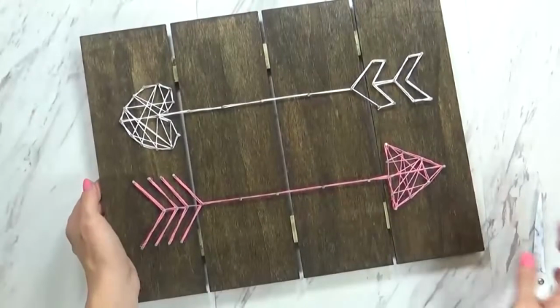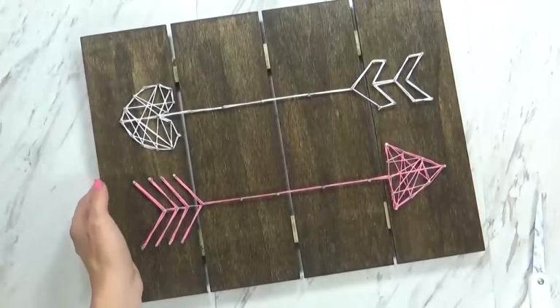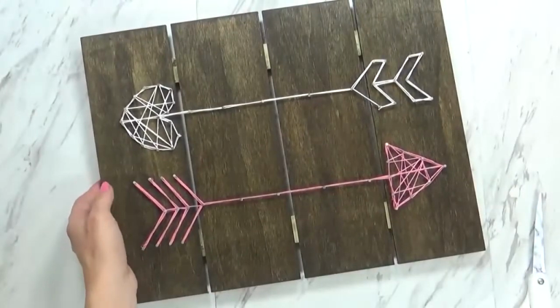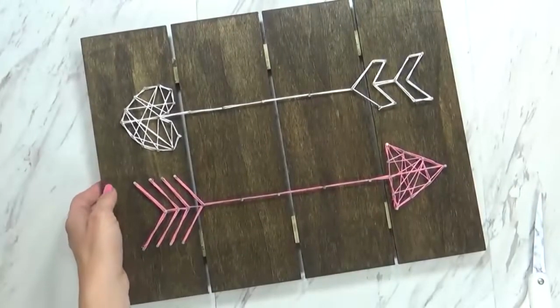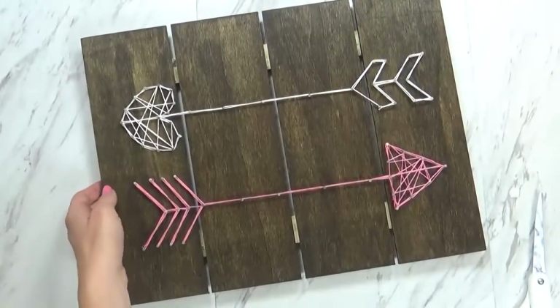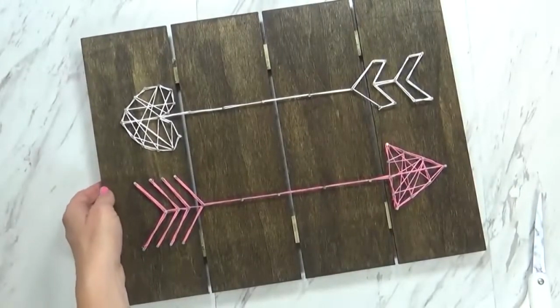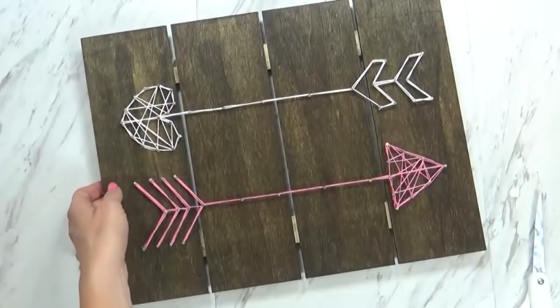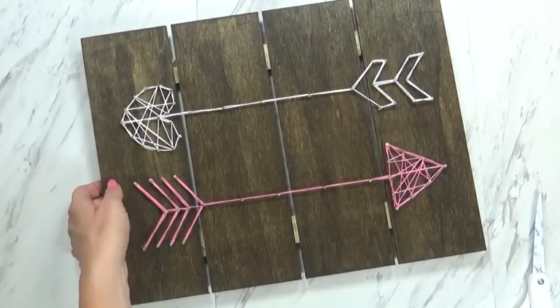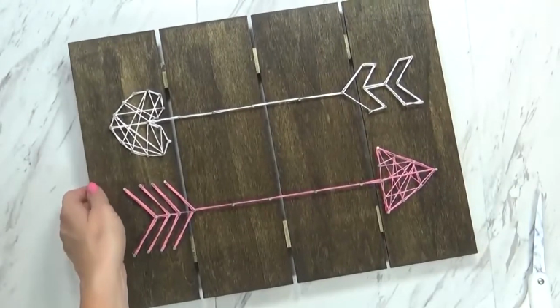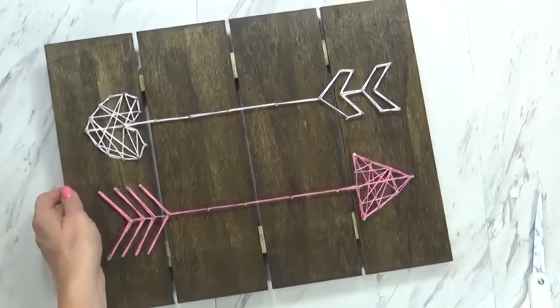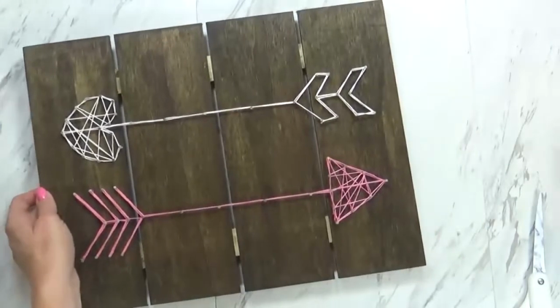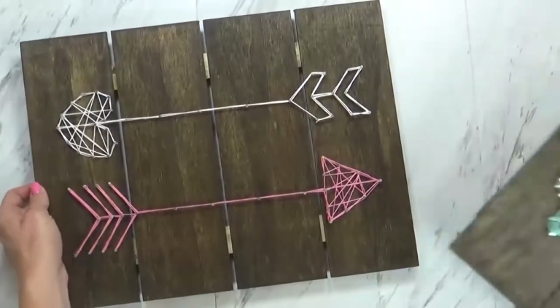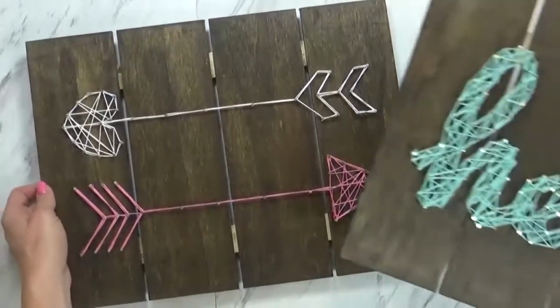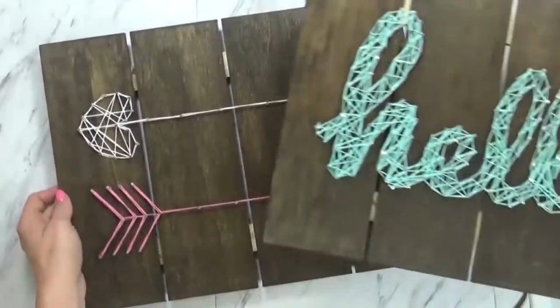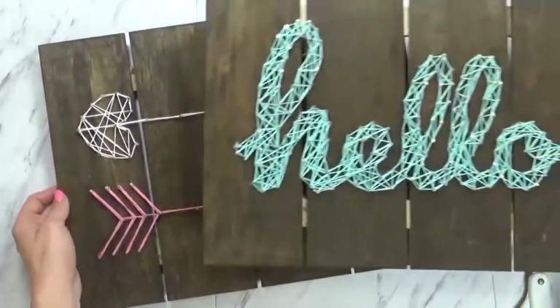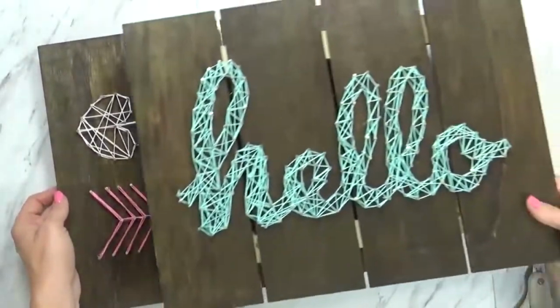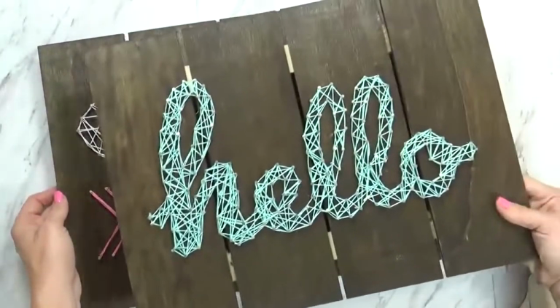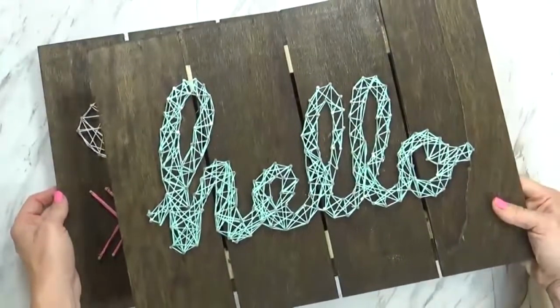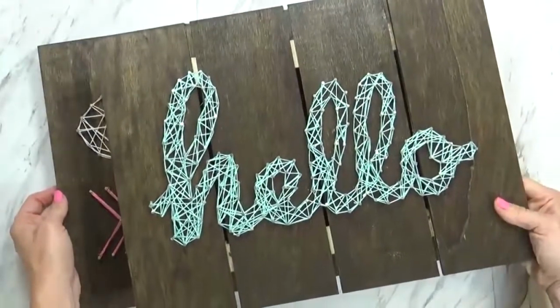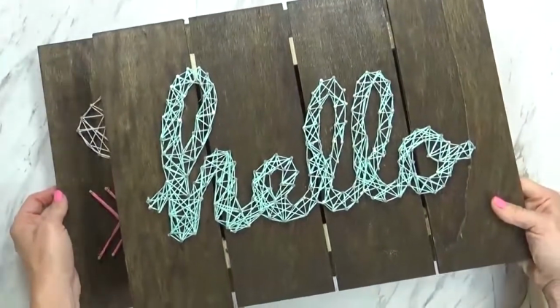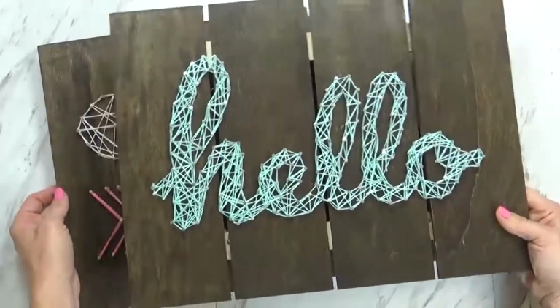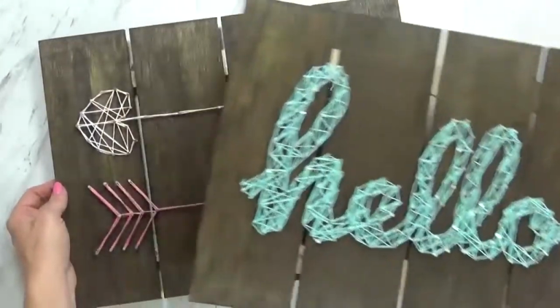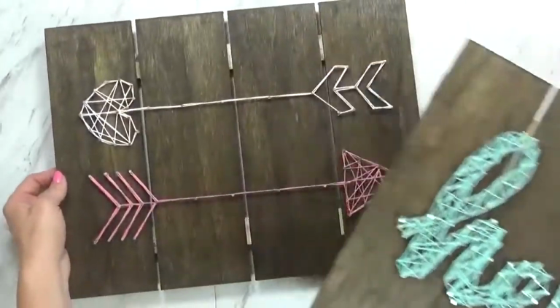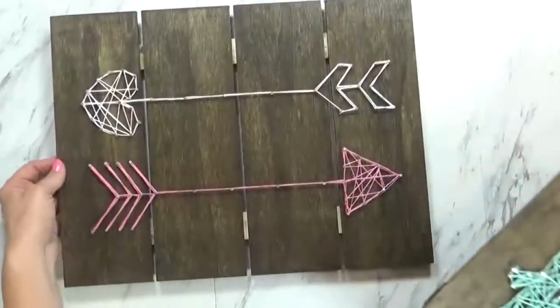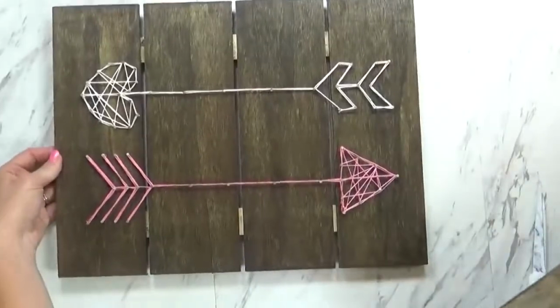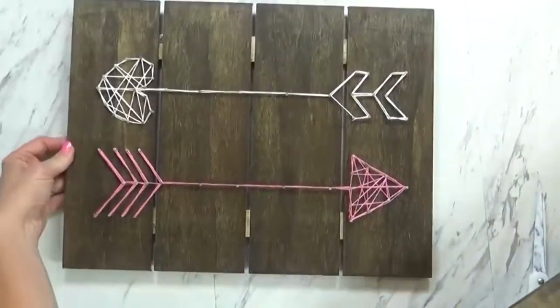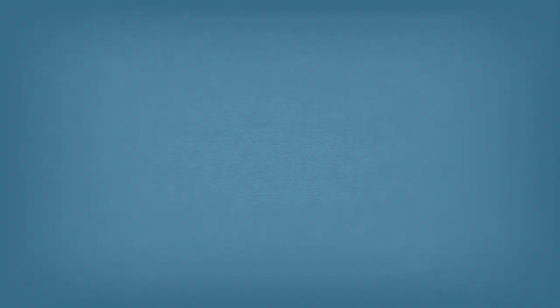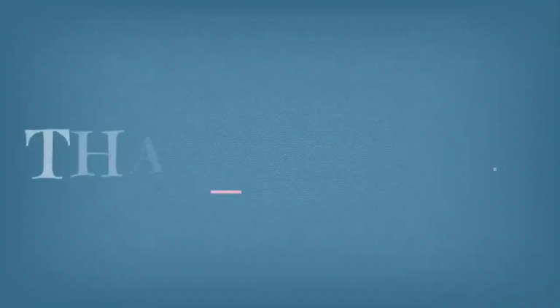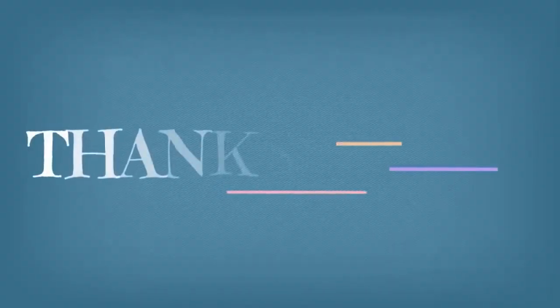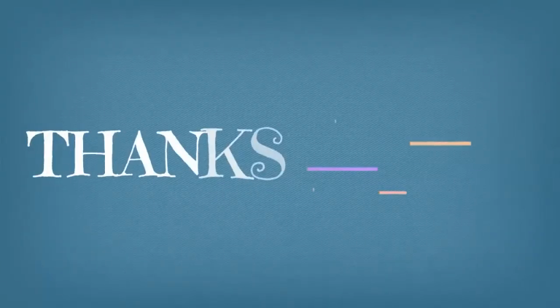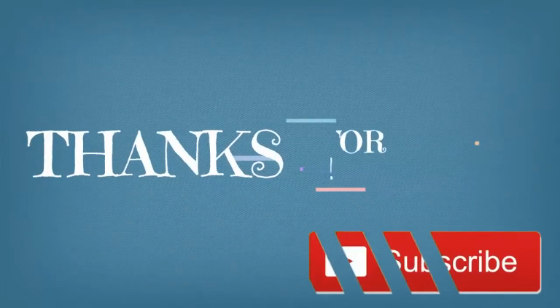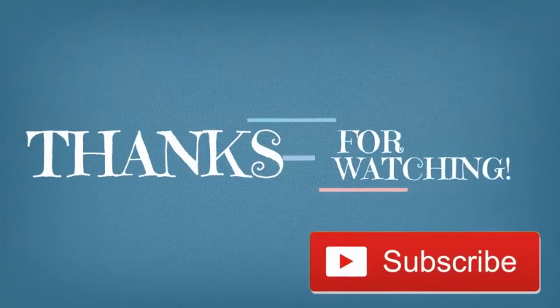Okay friends, thank you so much for joining me today. If you like this video, please give it a big thumbs up and let me know in the comments down below if you'd like to see more DIY projects. Thanks for watching and we'll see you next time.